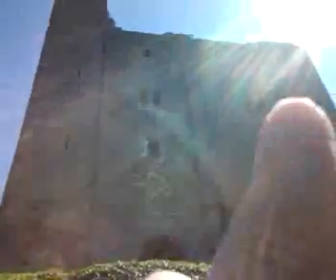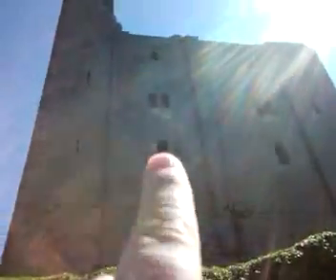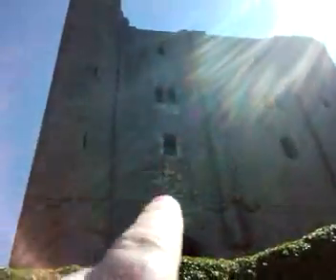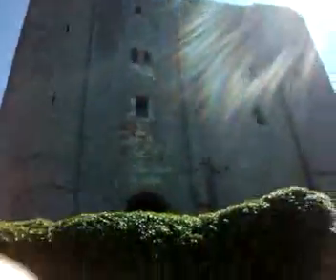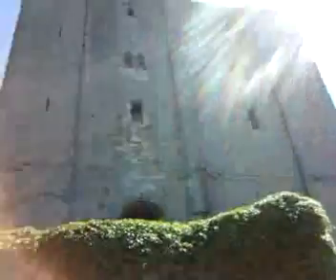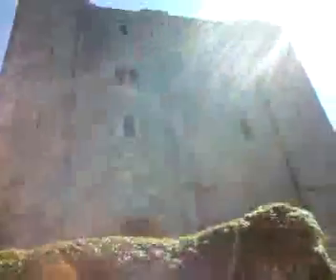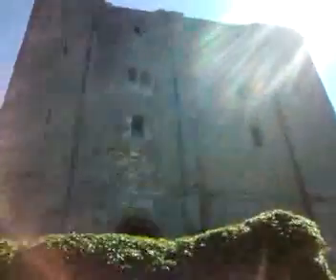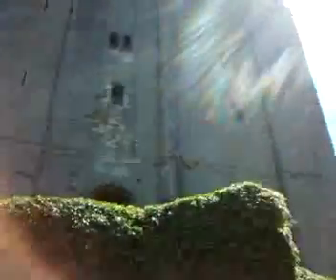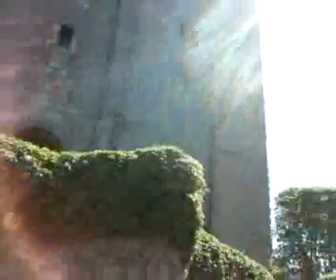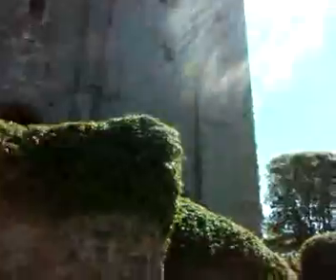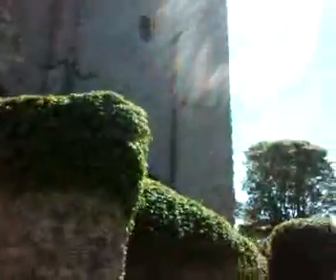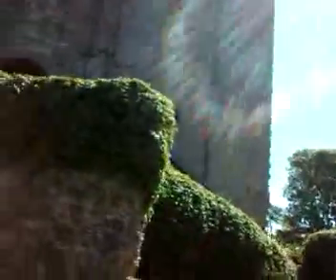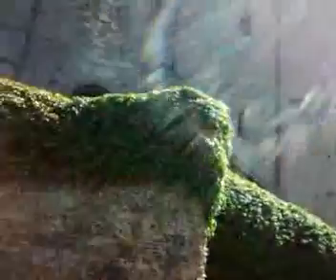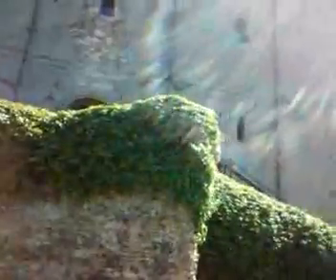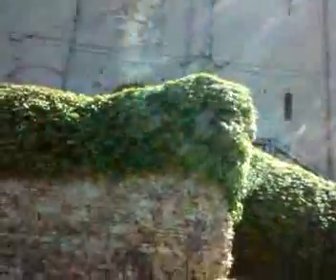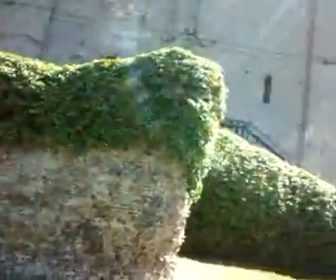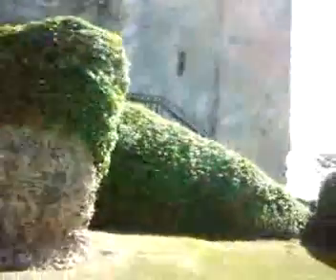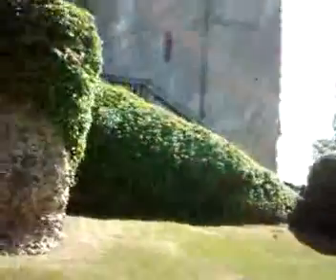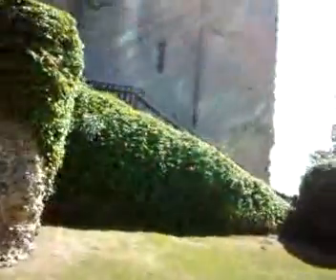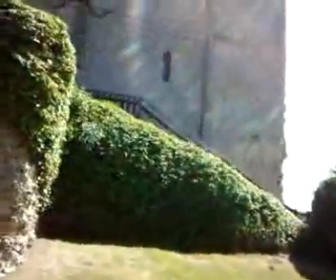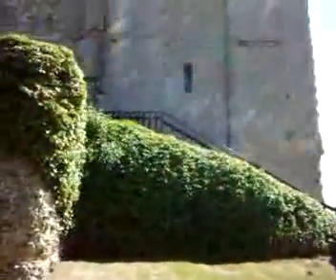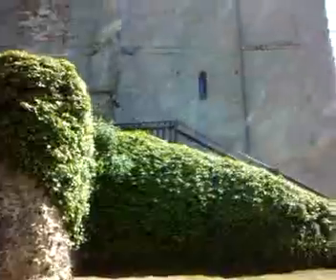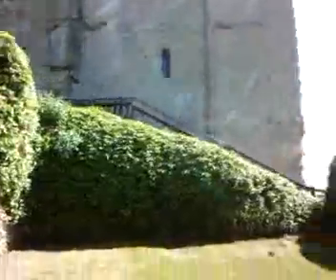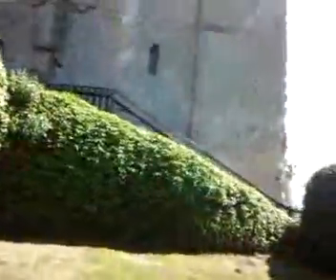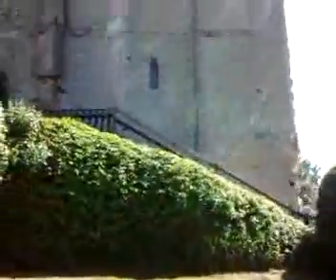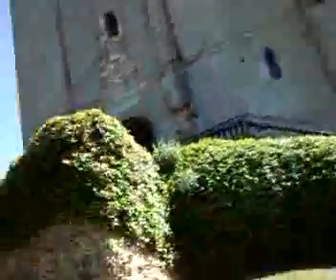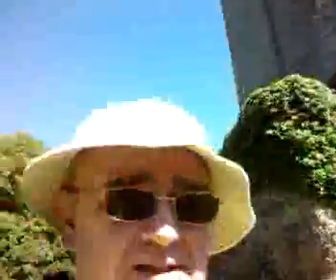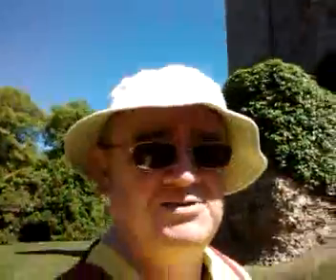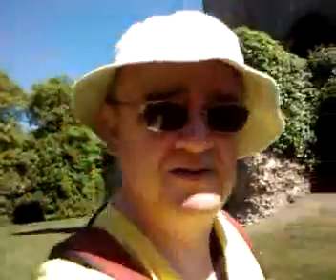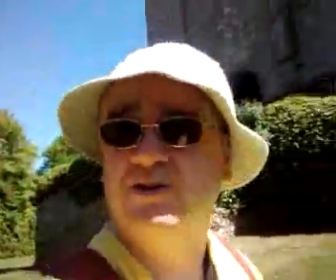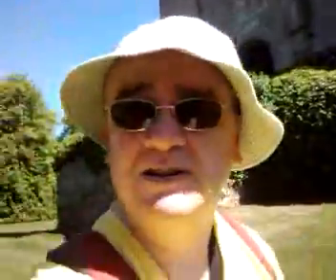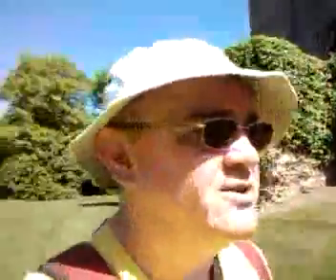There's a bit of building work going on right in the middle there. There are also steps and things that lead up to the inside.